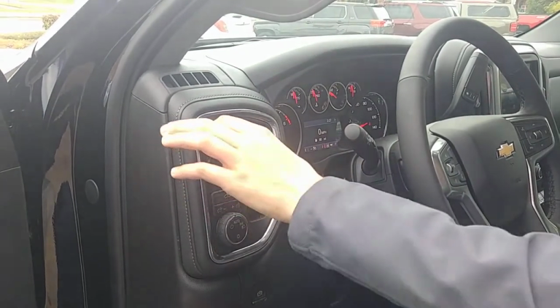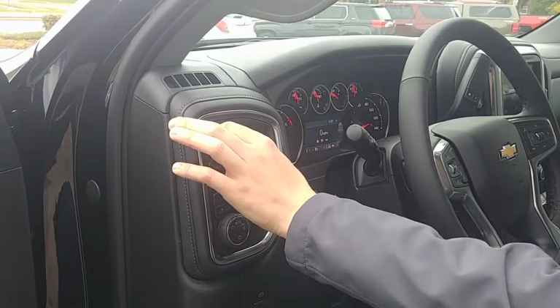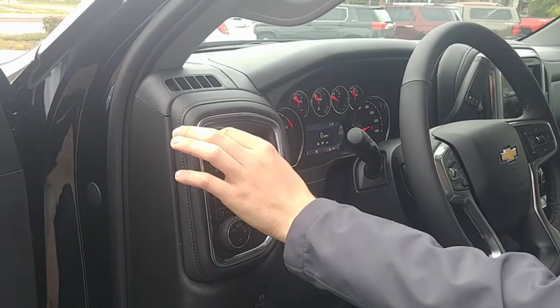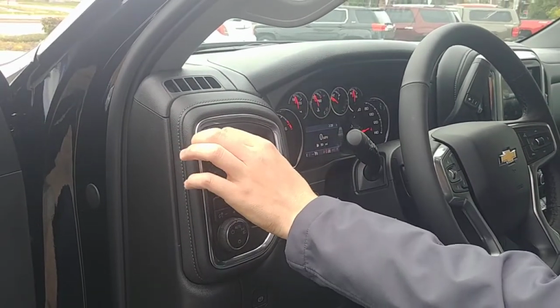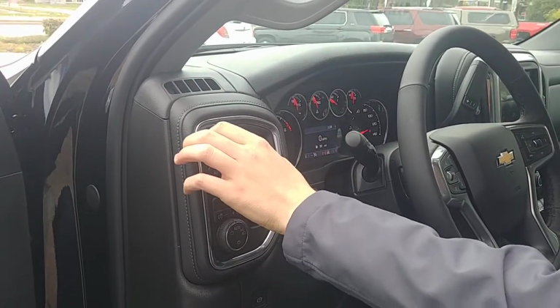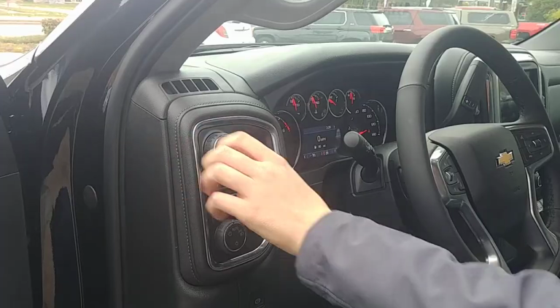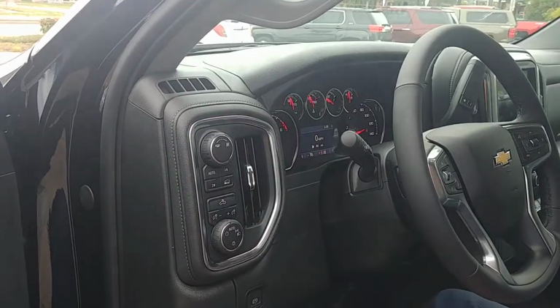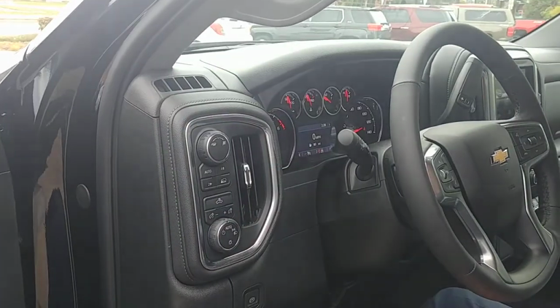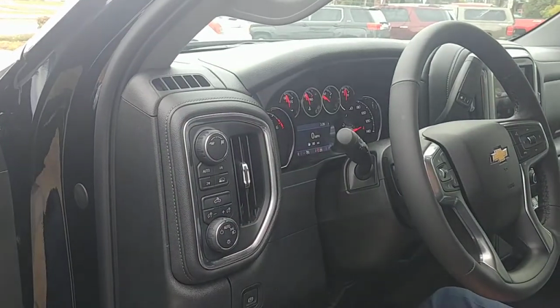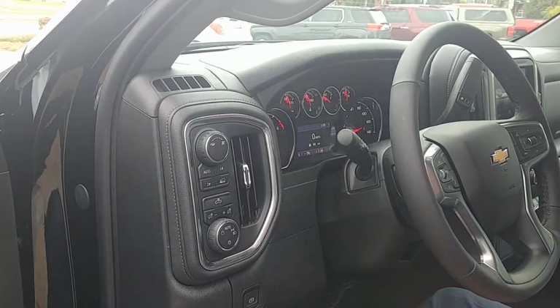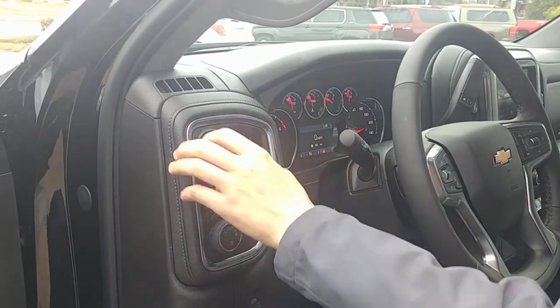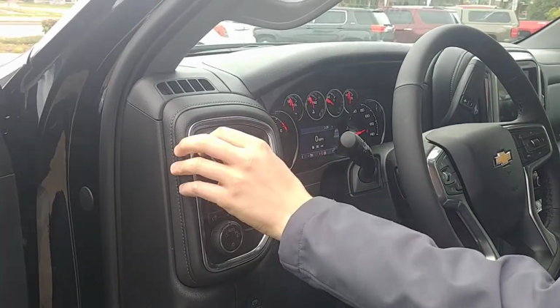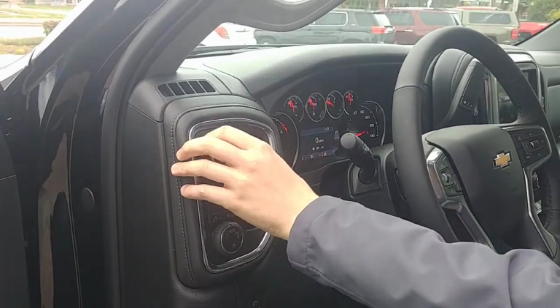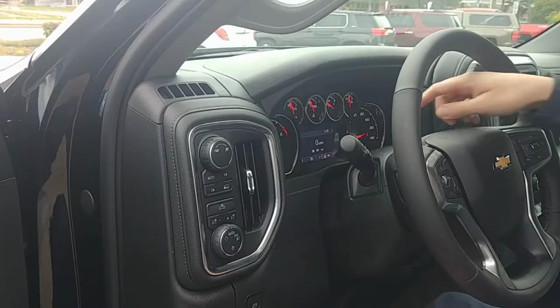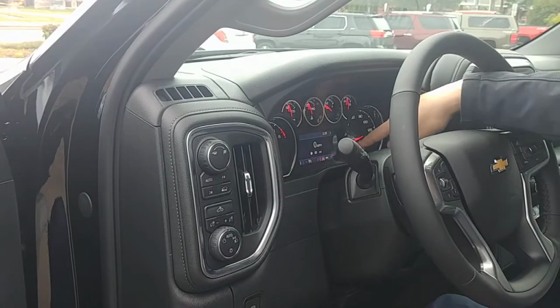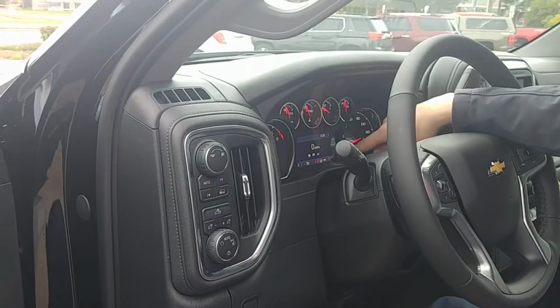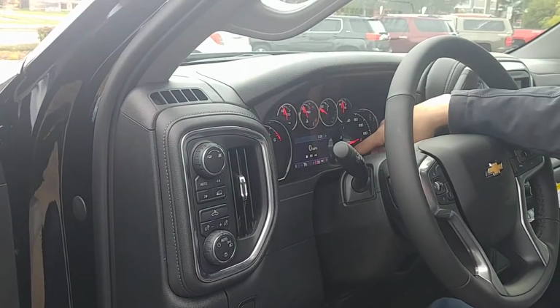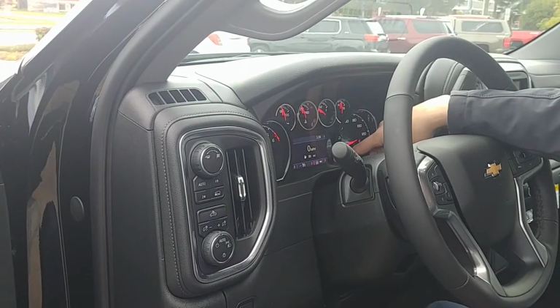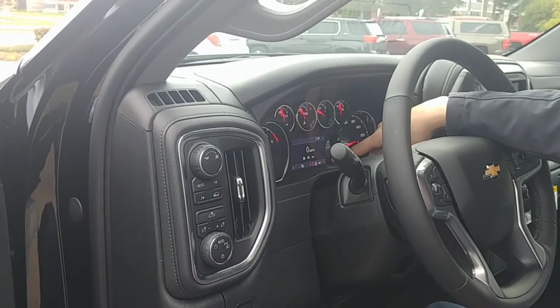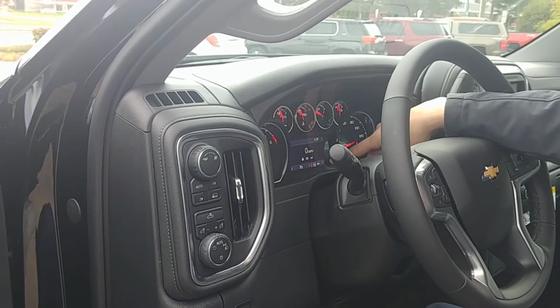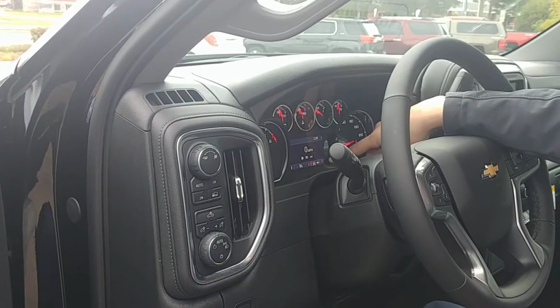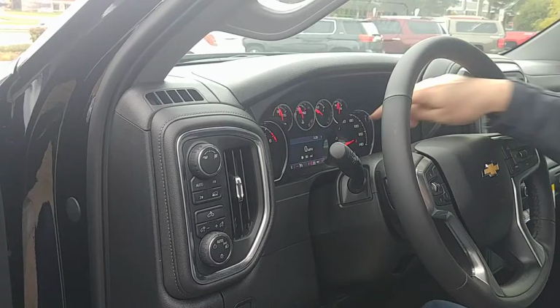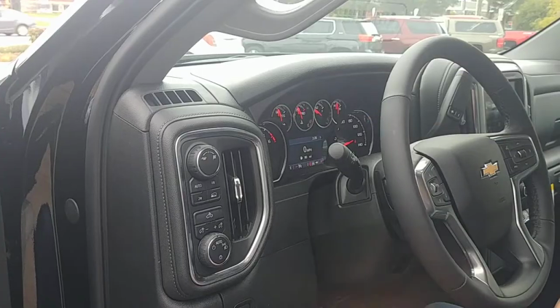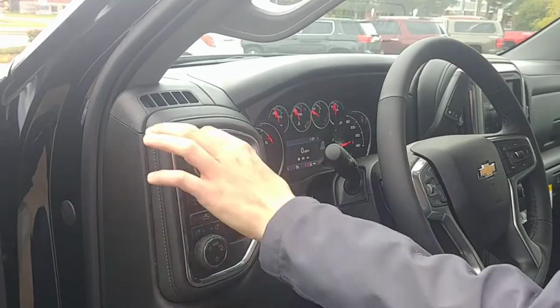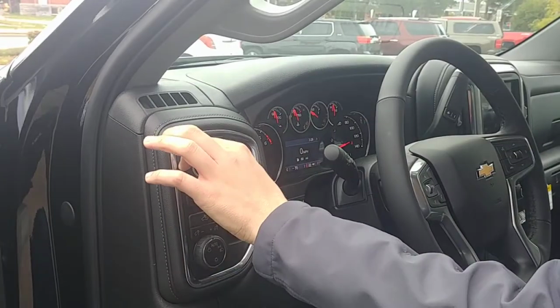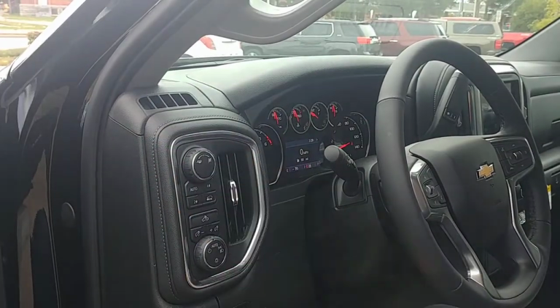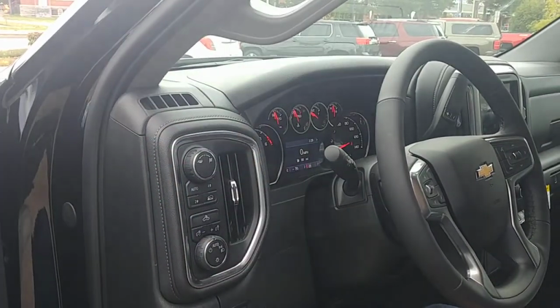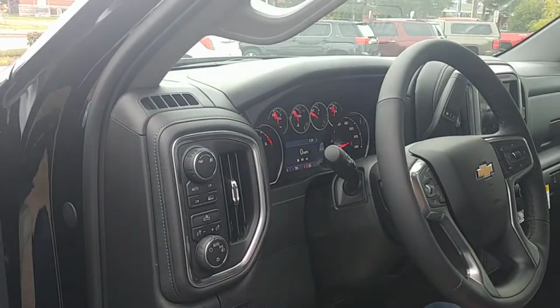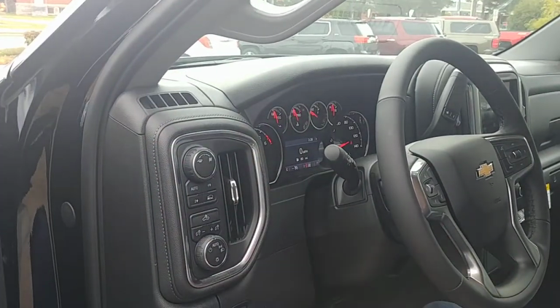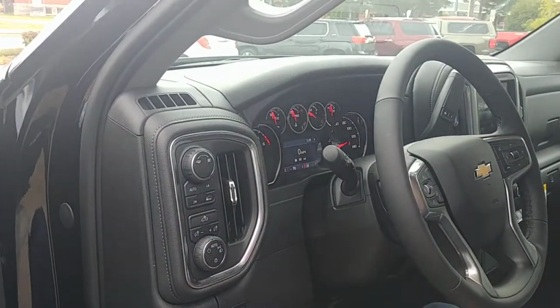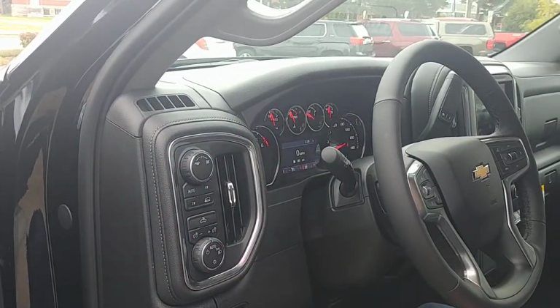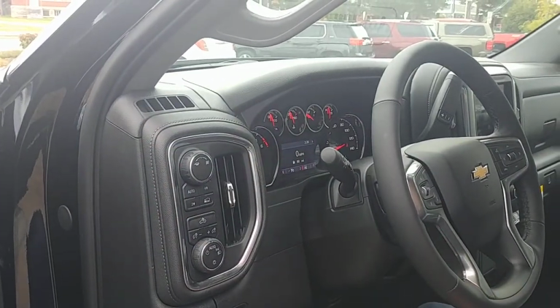Turning this dial to the left will actually activate tow haul mode, and when you do that you'll see a little indicator in the inside of your display here. Turning it one more time to the left deactivates tow haul mode.